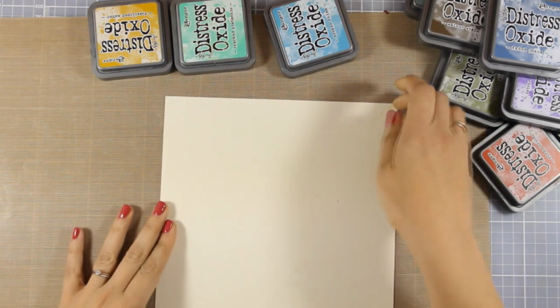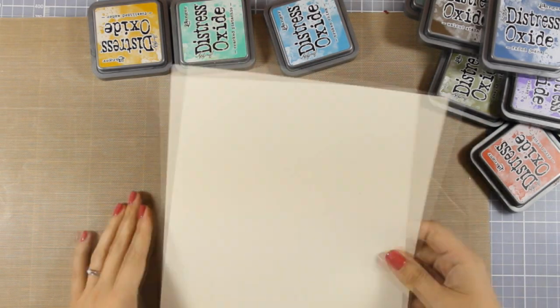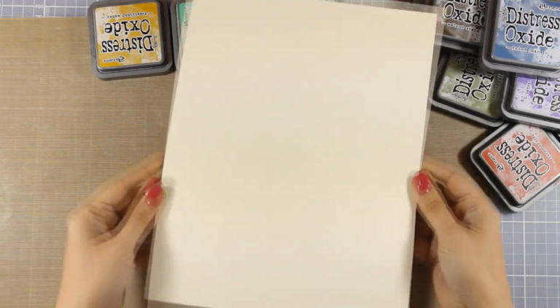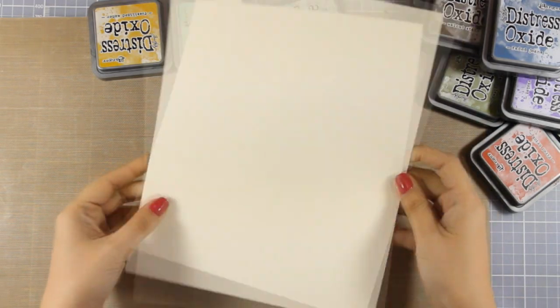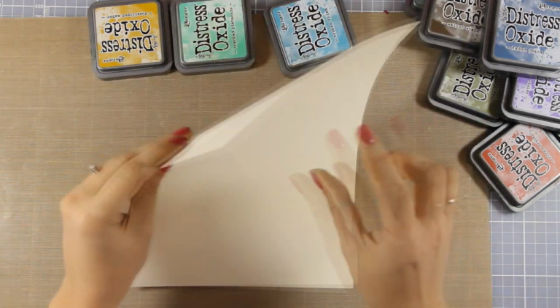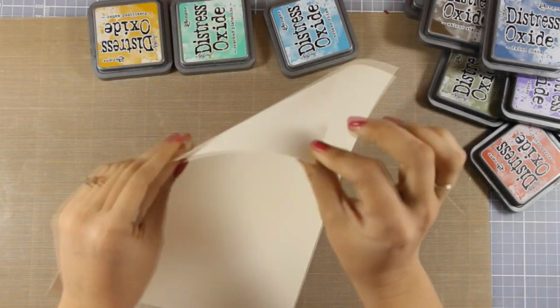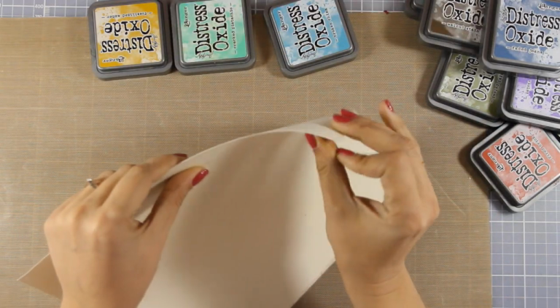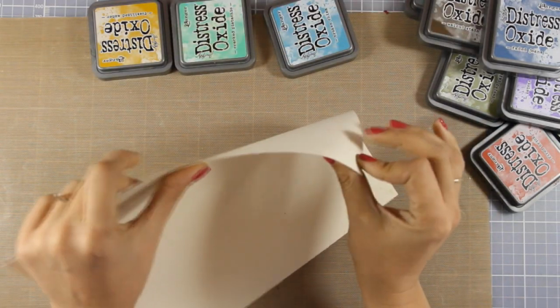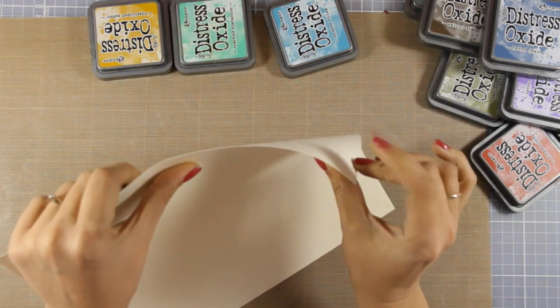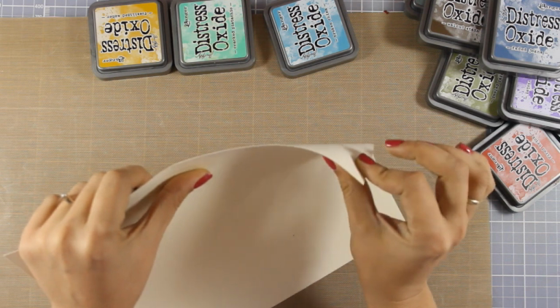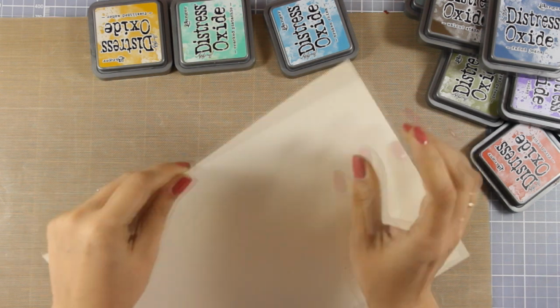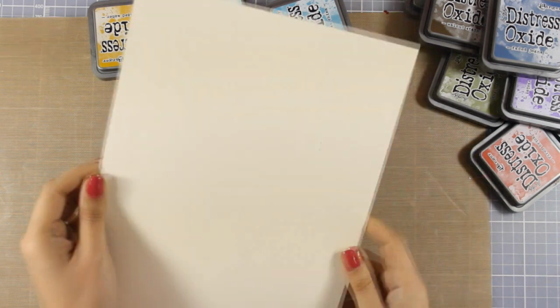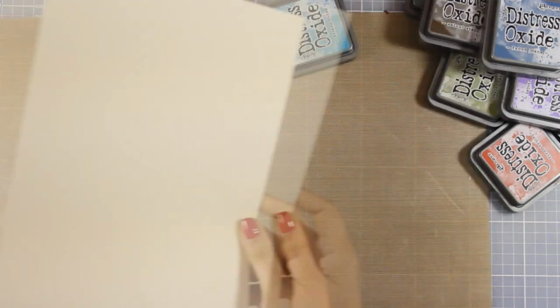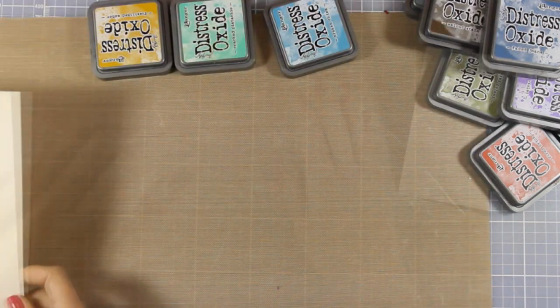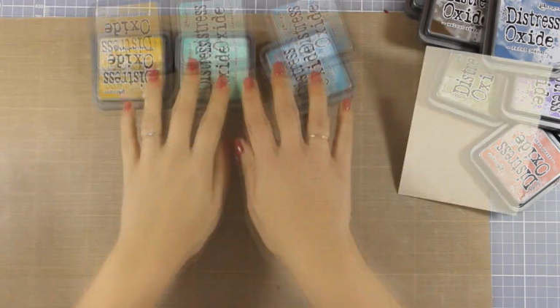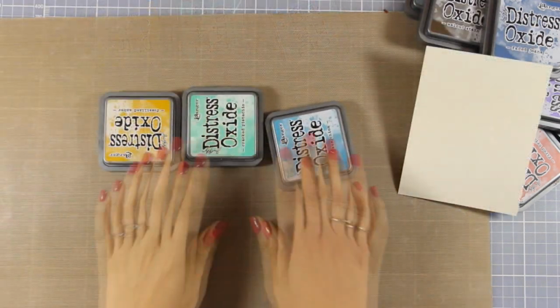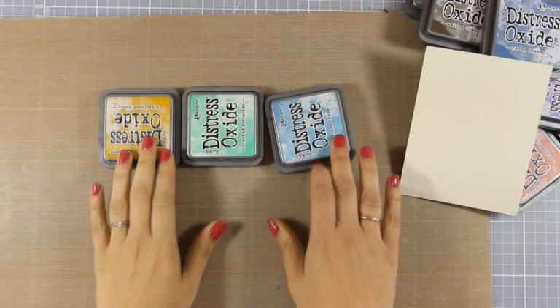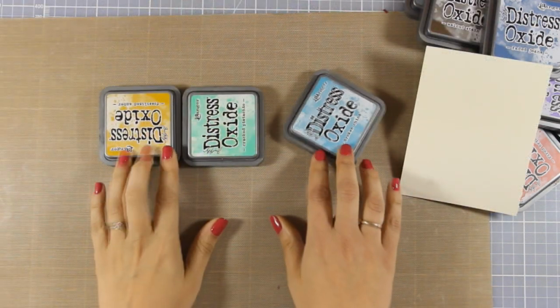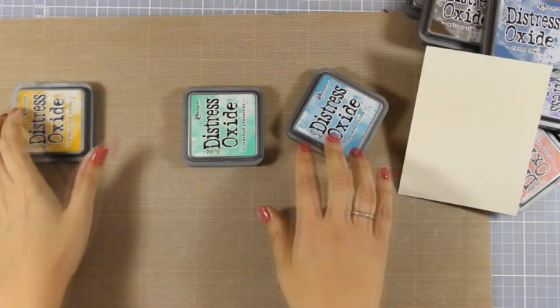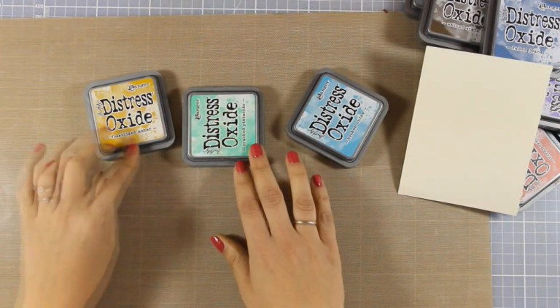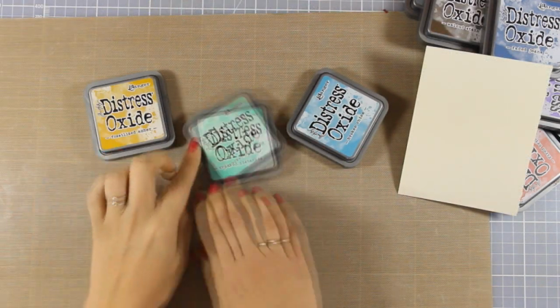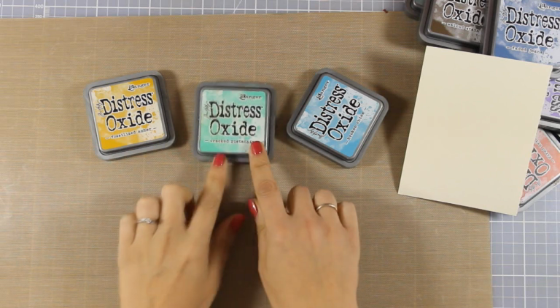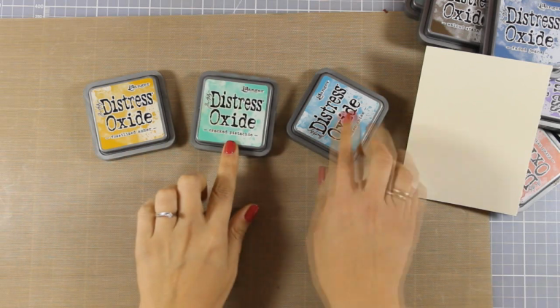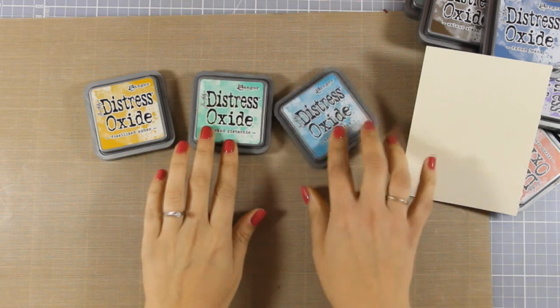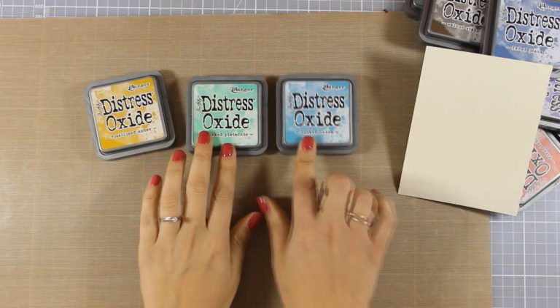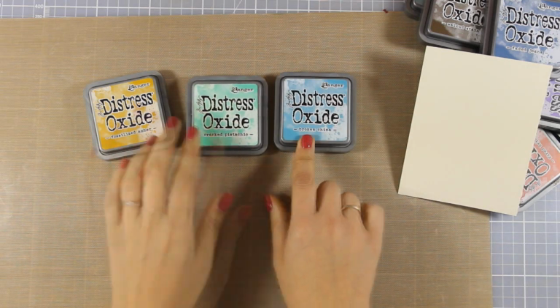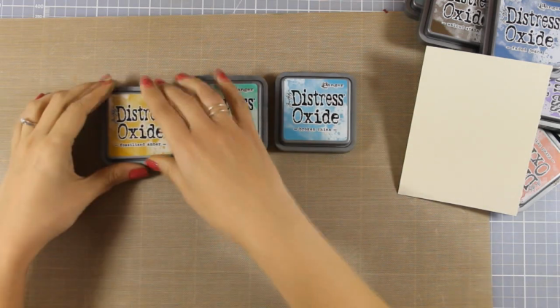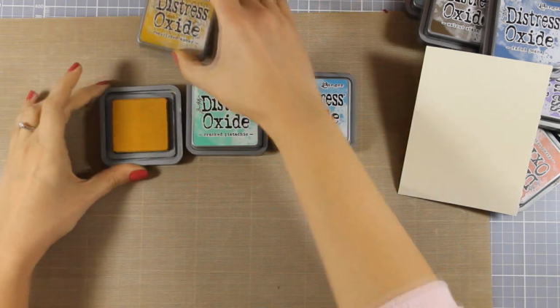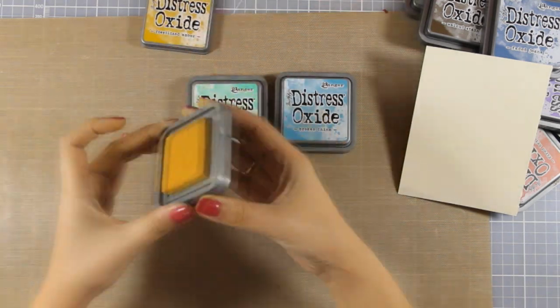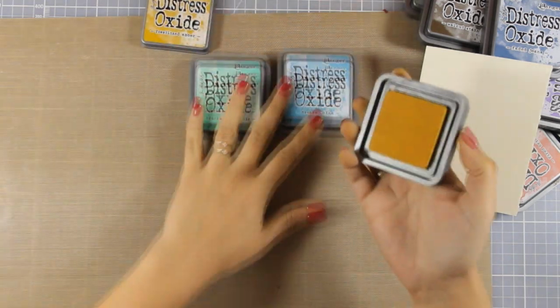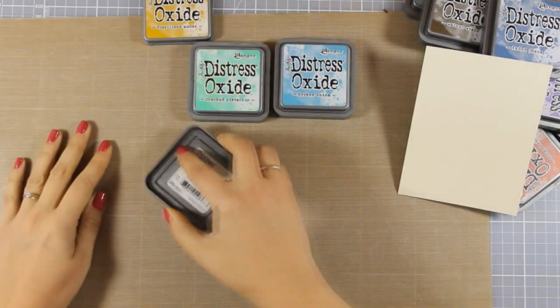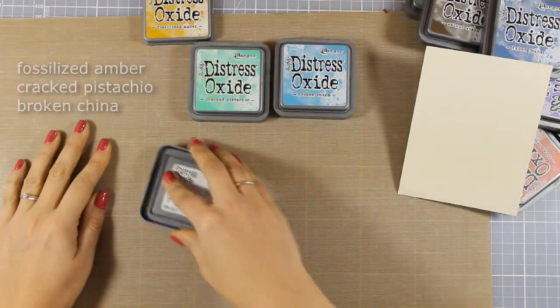First of all I'm starting on a mixed media paper — this is by Ranger and it takes ink and water beautifully. I'm going to start with these three colors and you can see the names of all the colors that I'm using on screen.